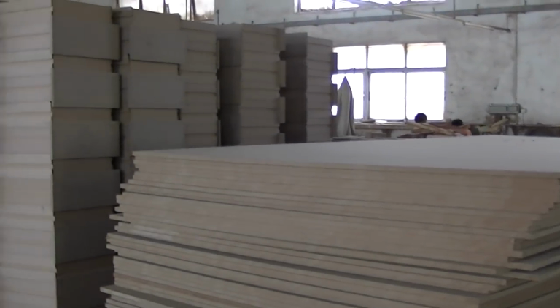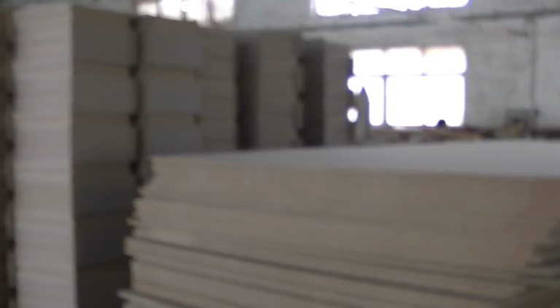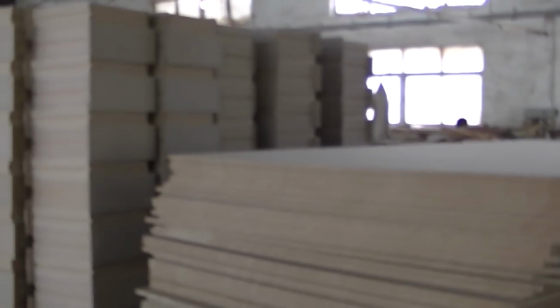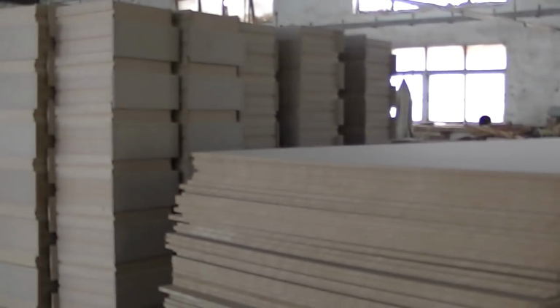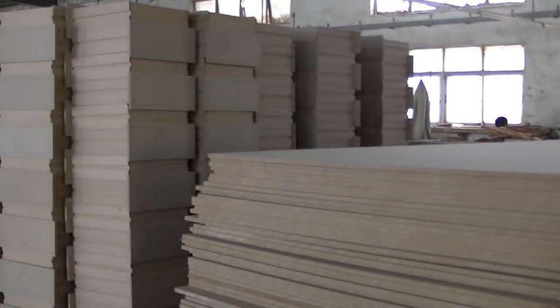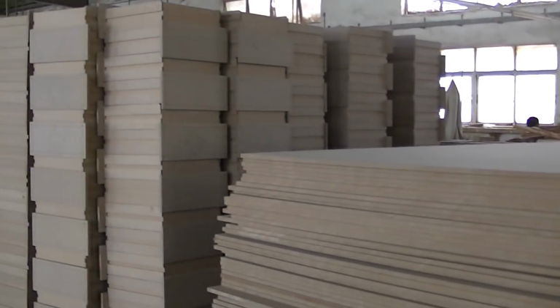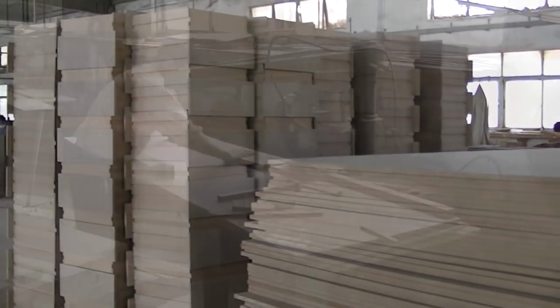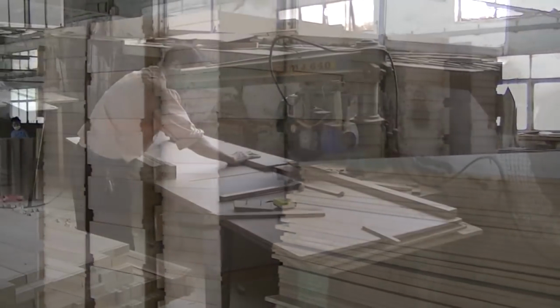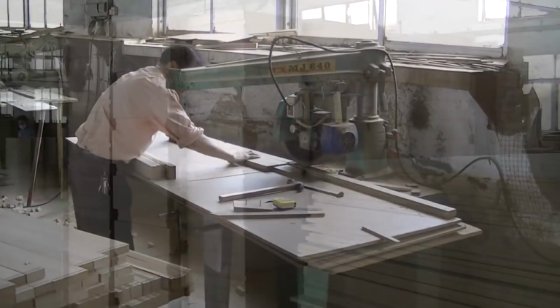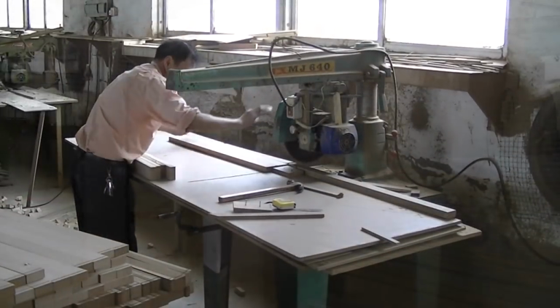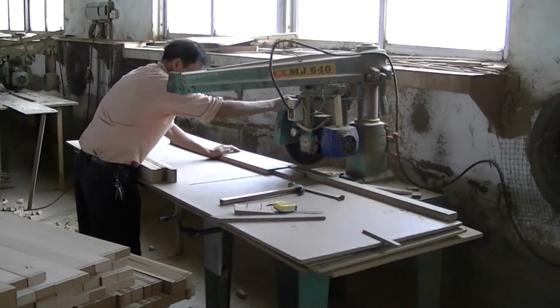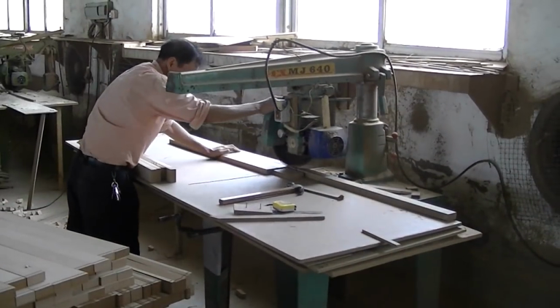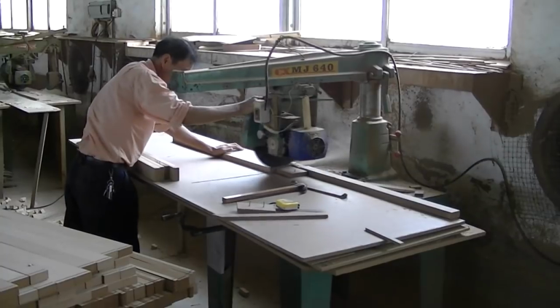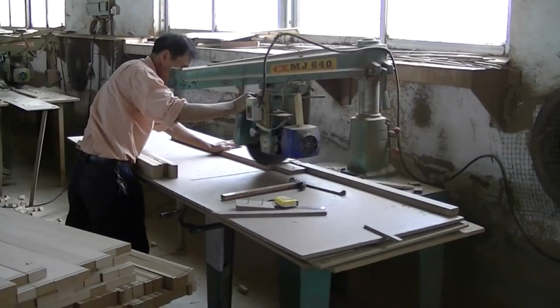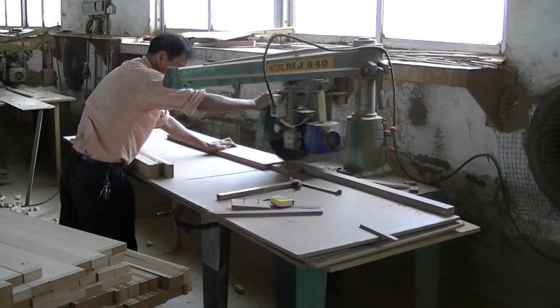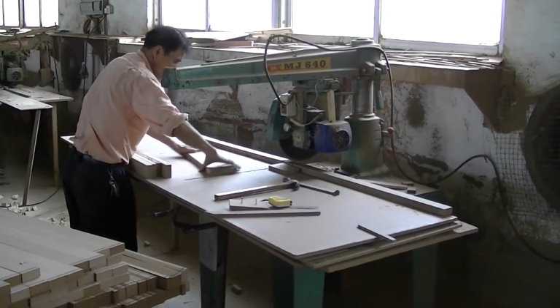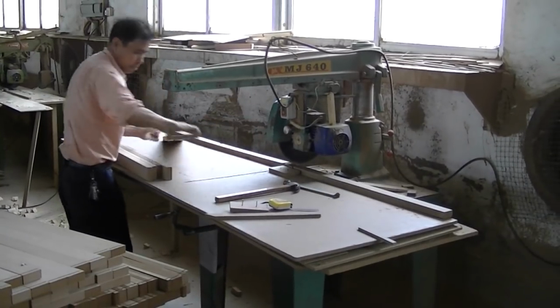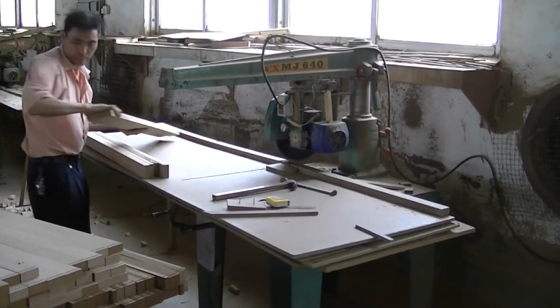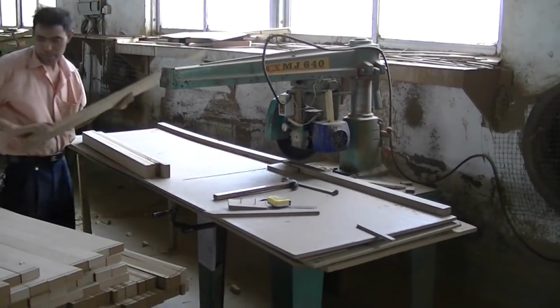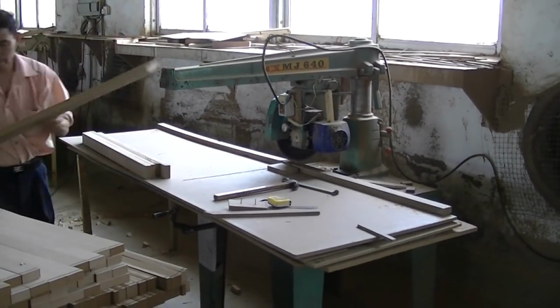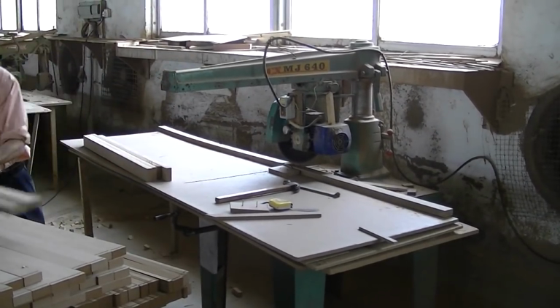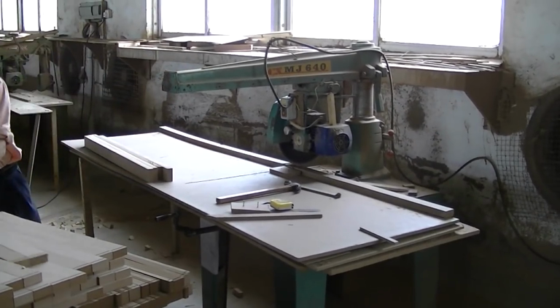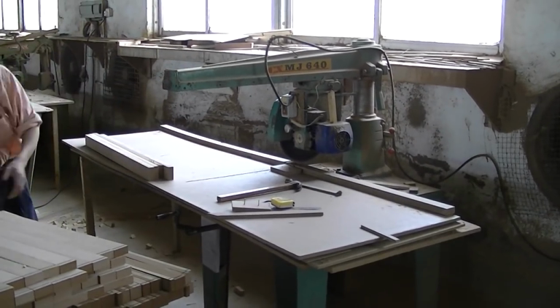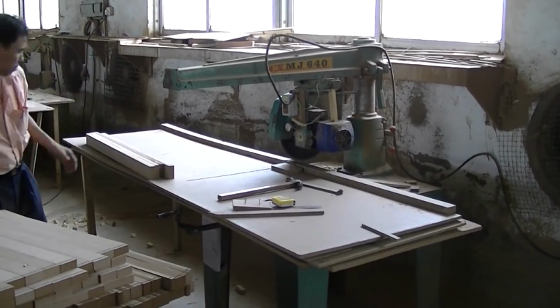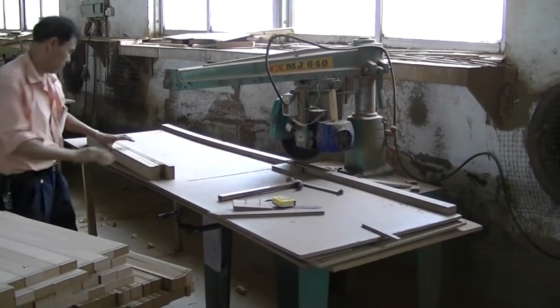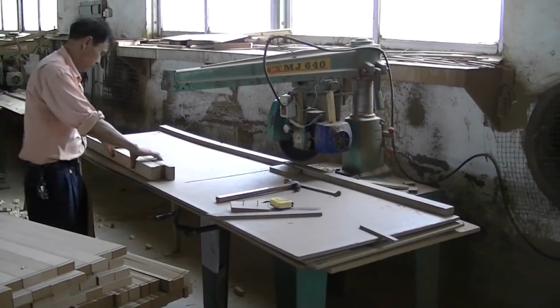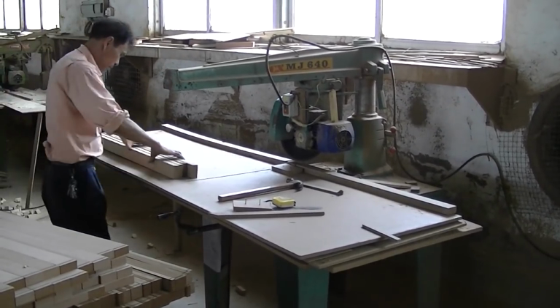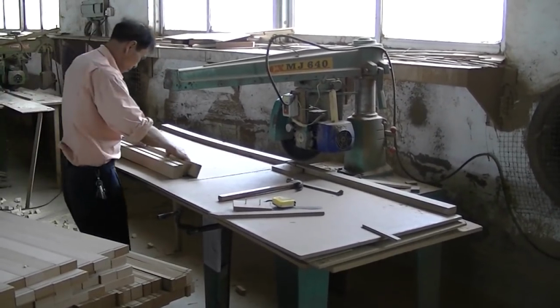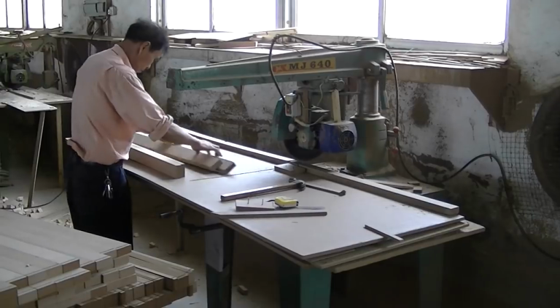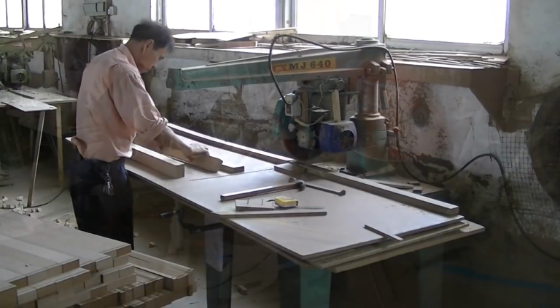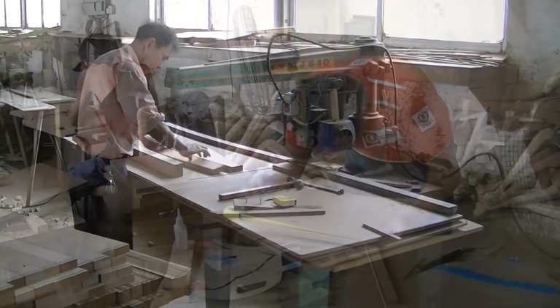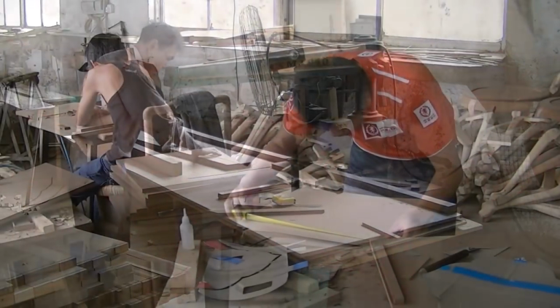Our hand-painted furniture uses high-quality MDF, or medium-density fiberboard. Using modern machinery, joinery details can be added to each piece.